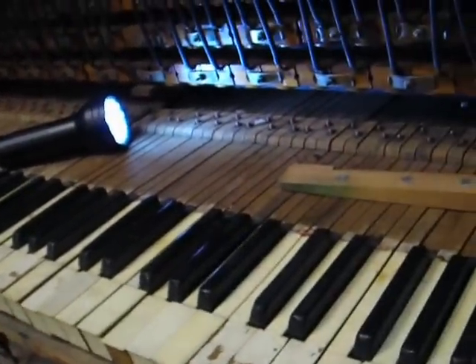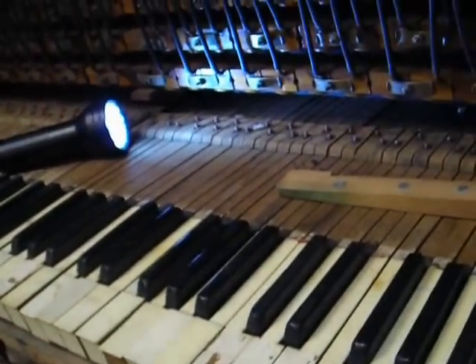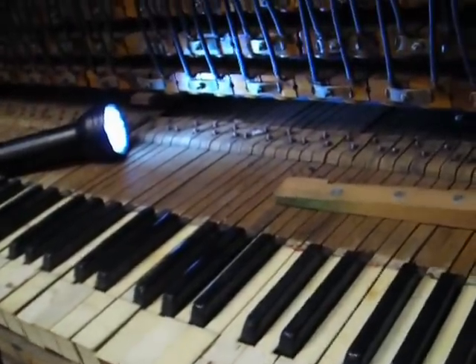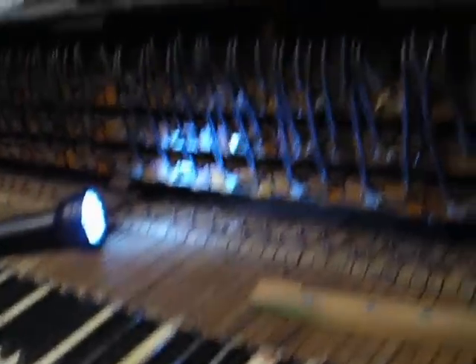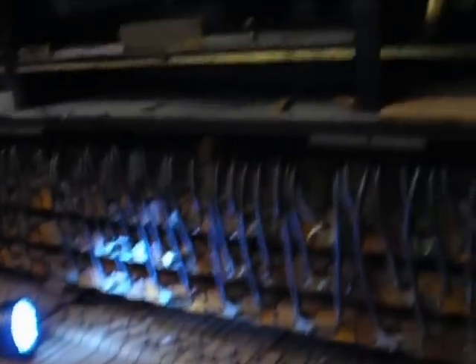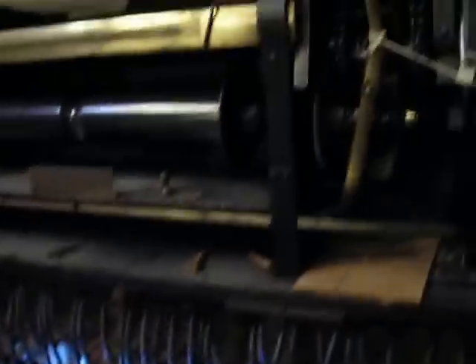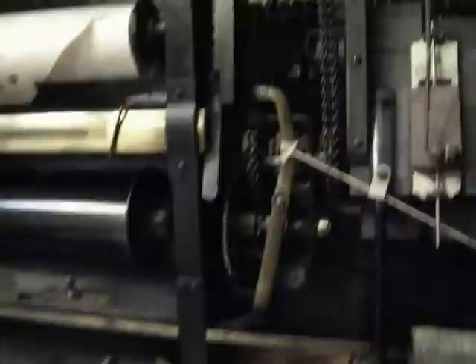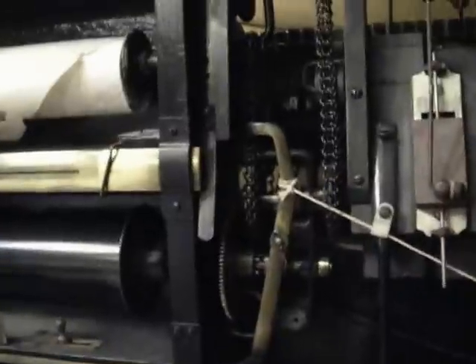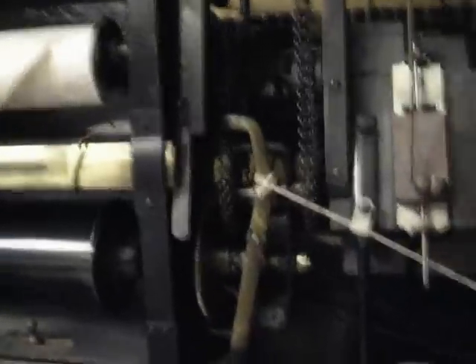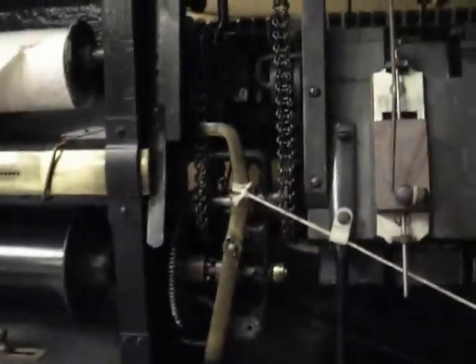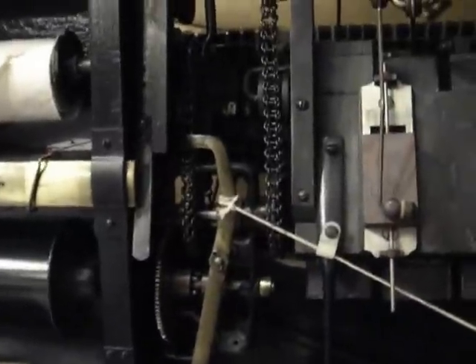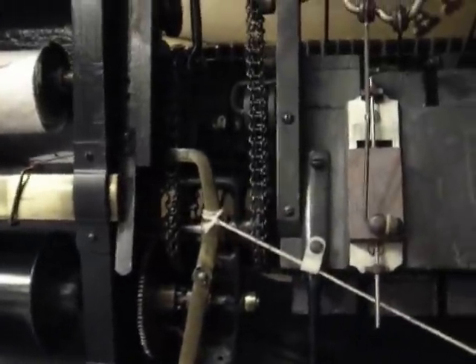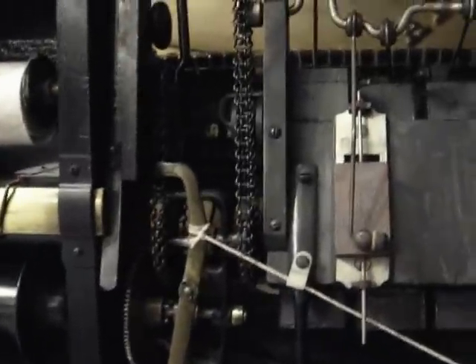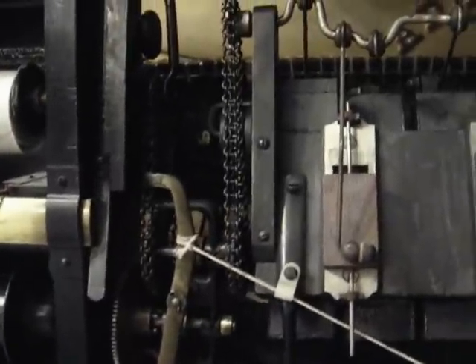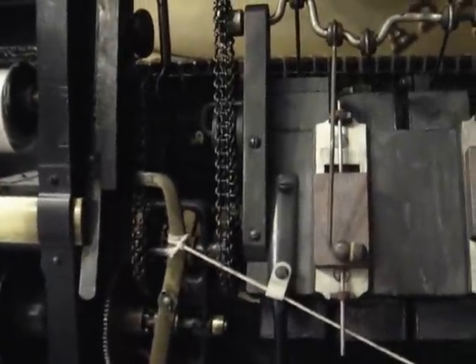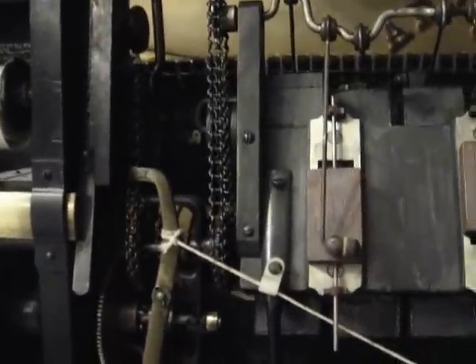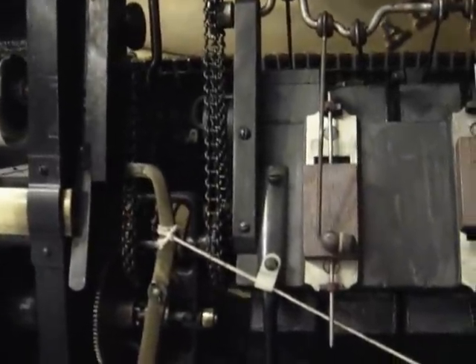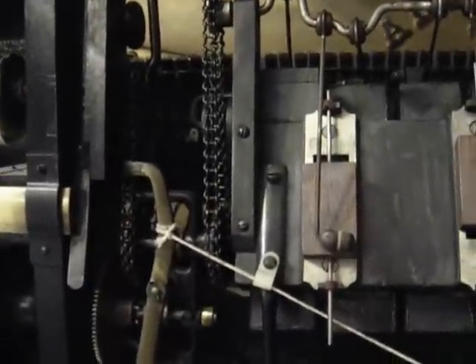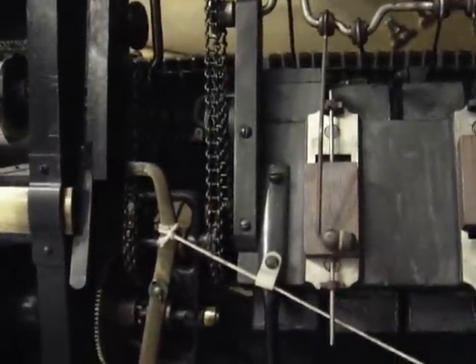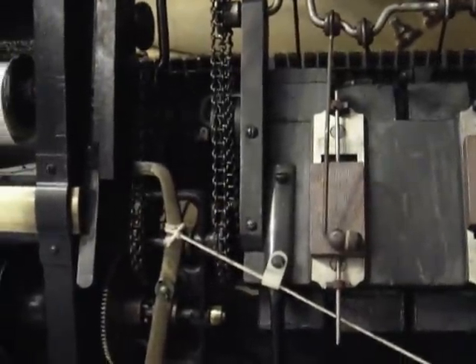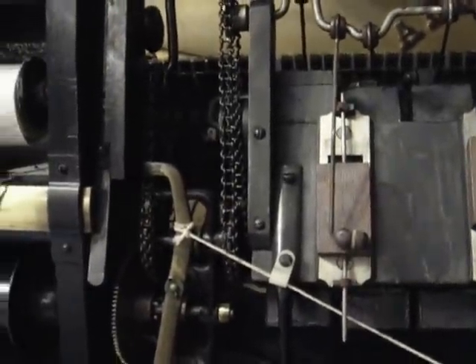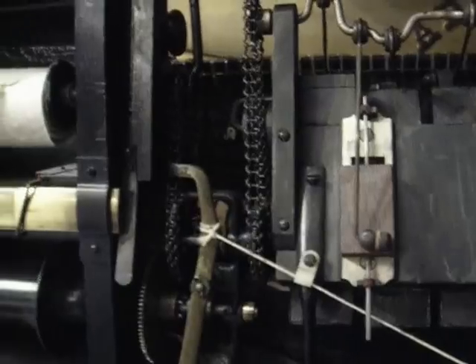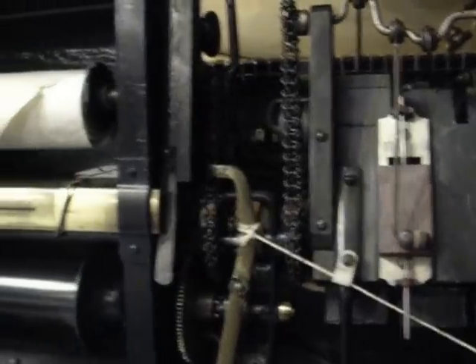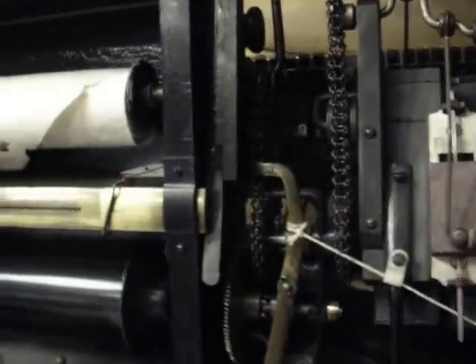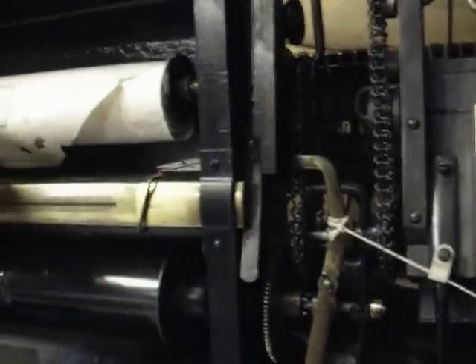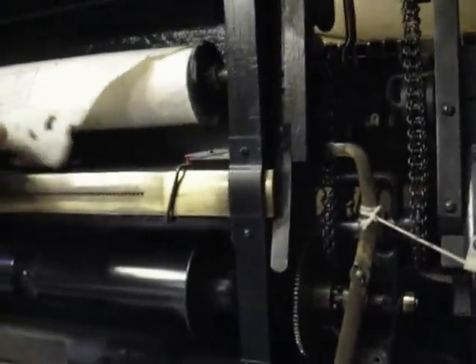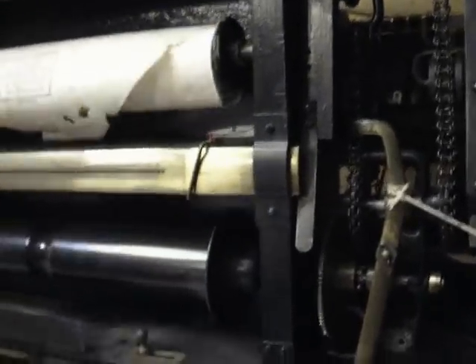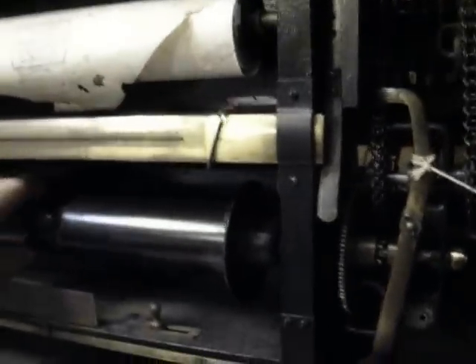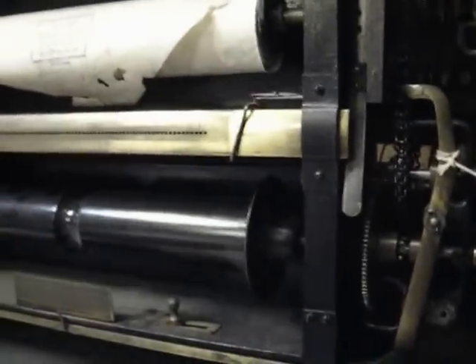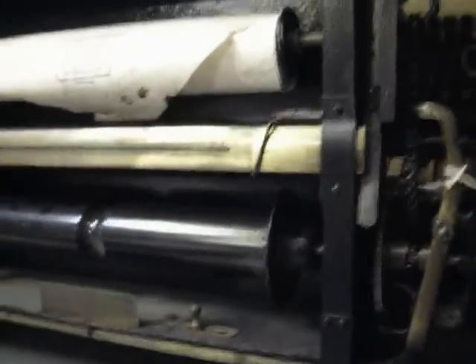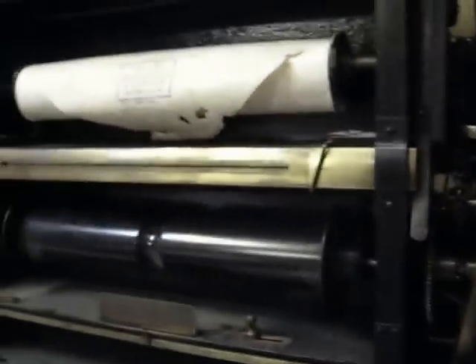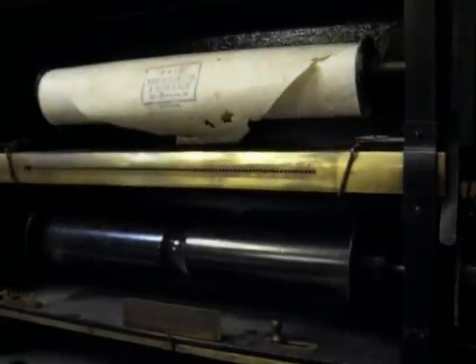Anyways, this is the restoration project I've got going on with the Adam Schaaf 1921 player piano. This is an ongoing project.